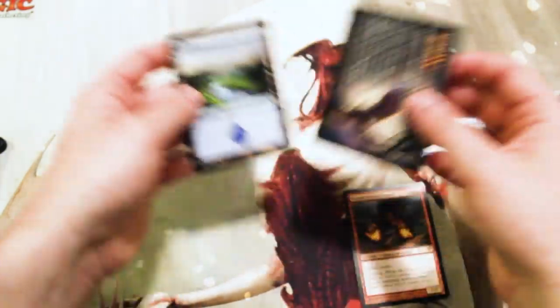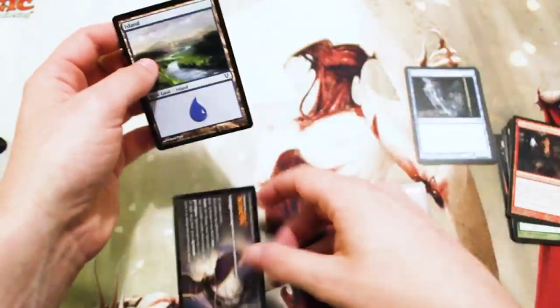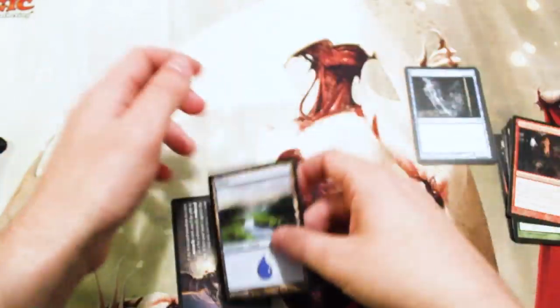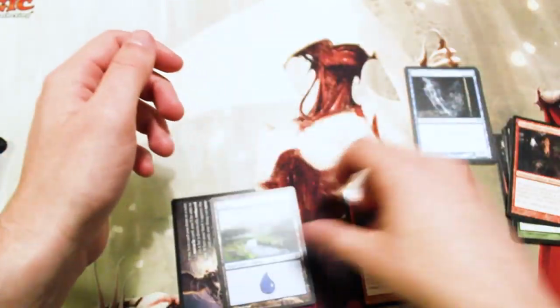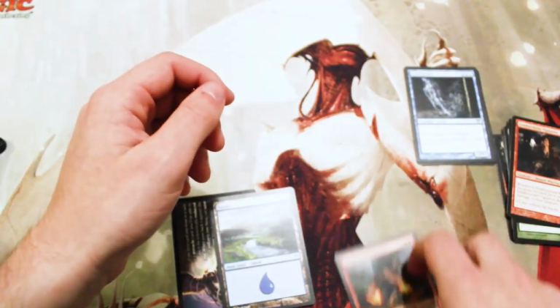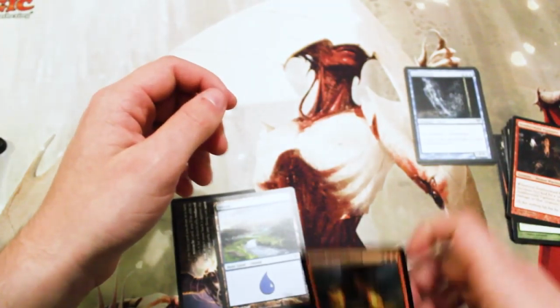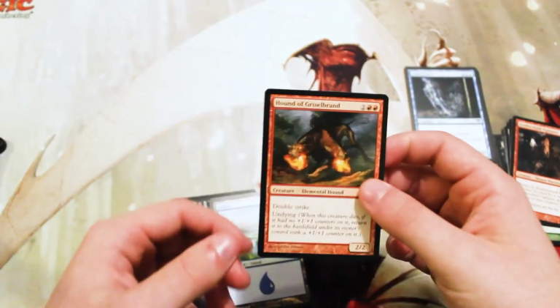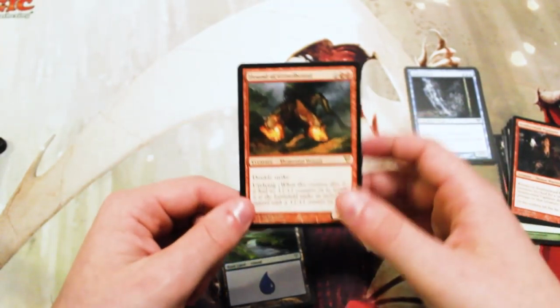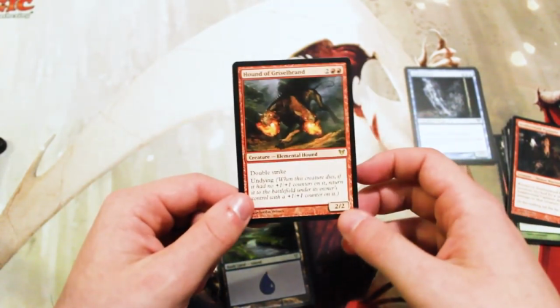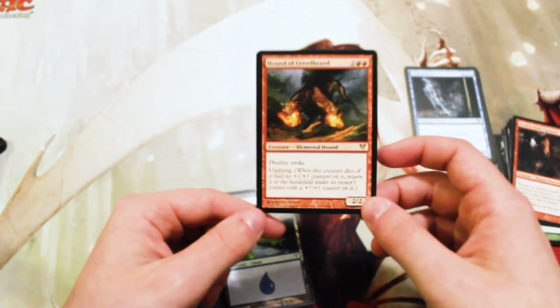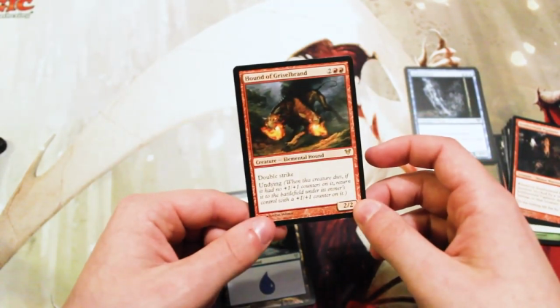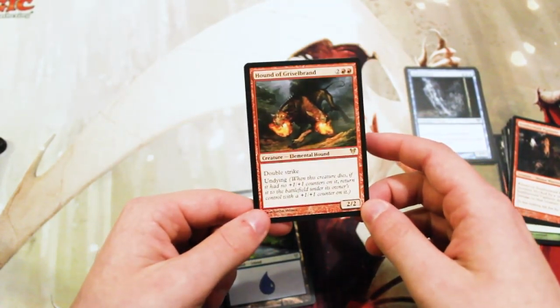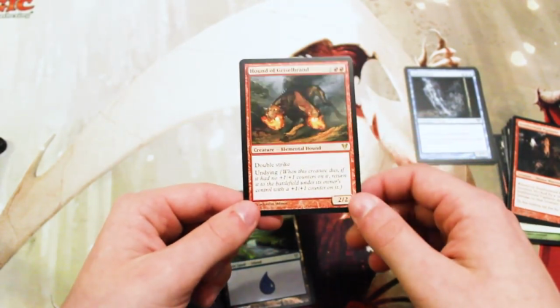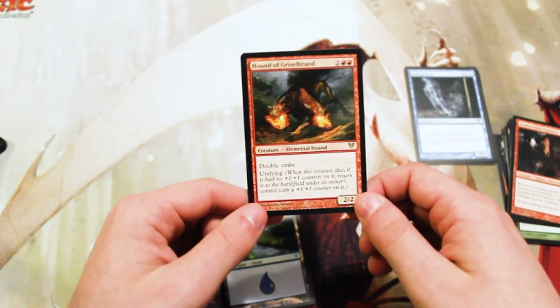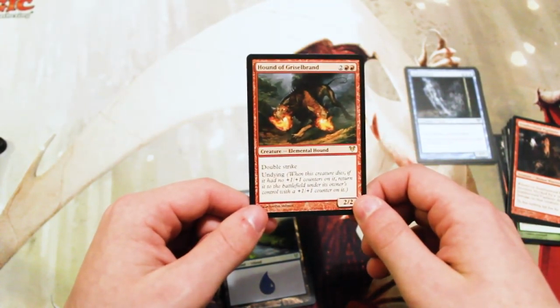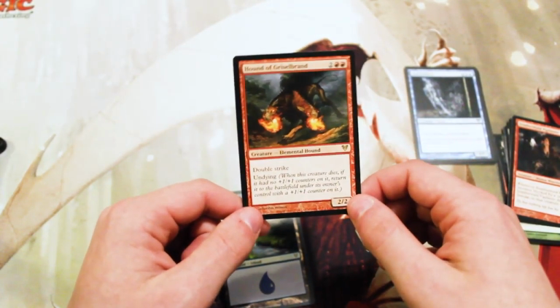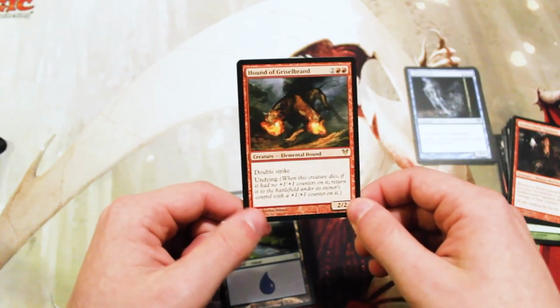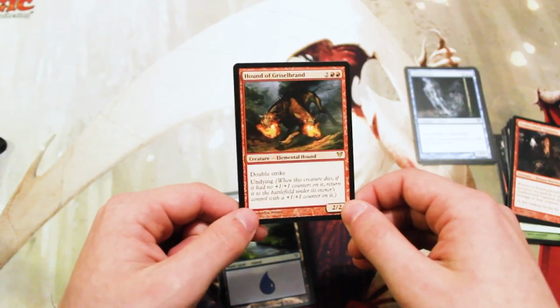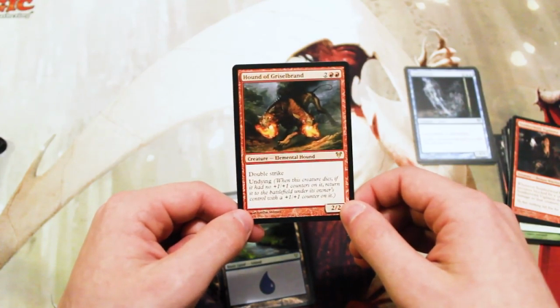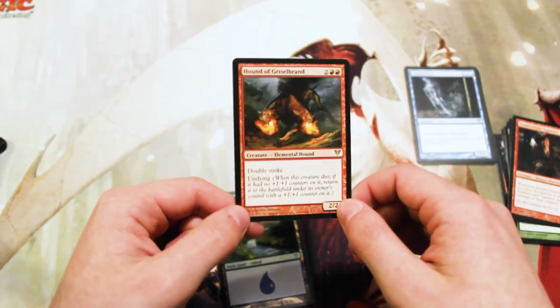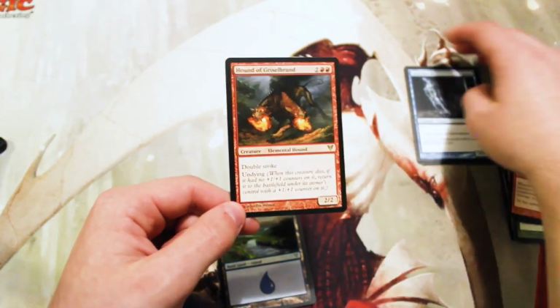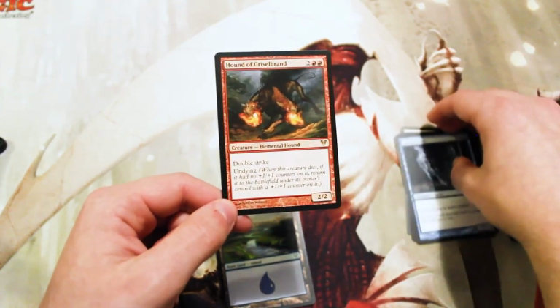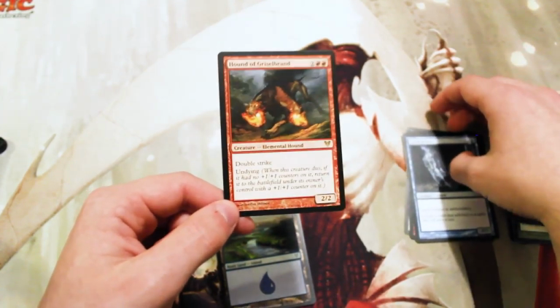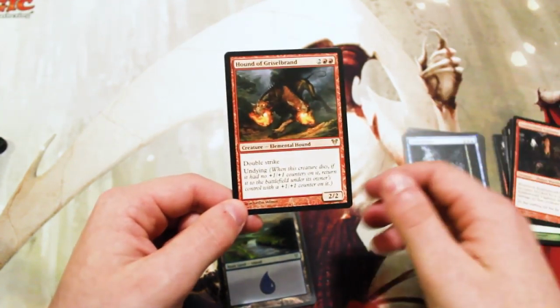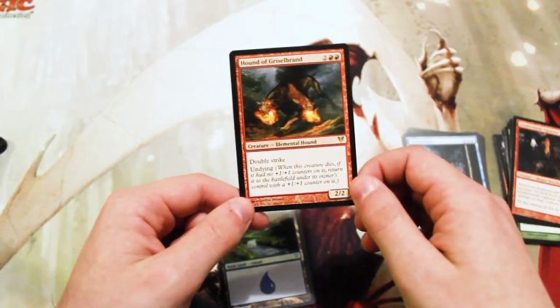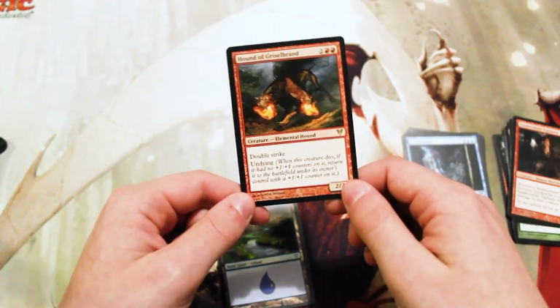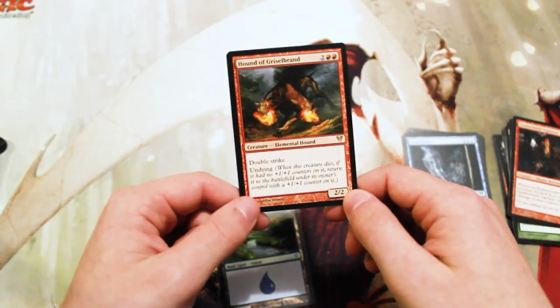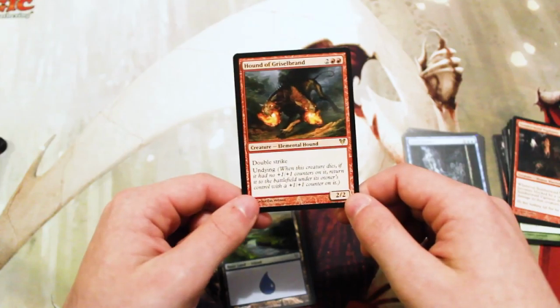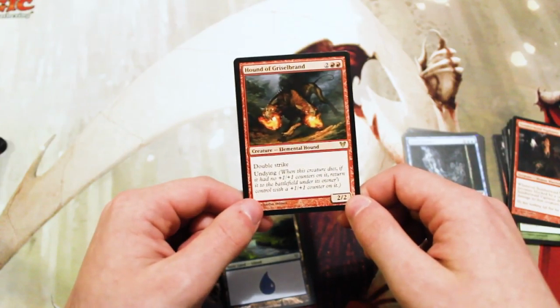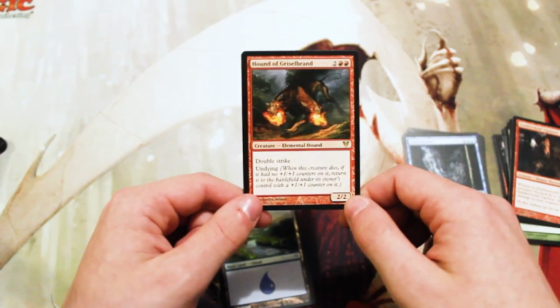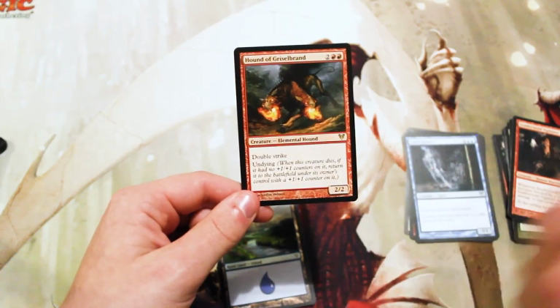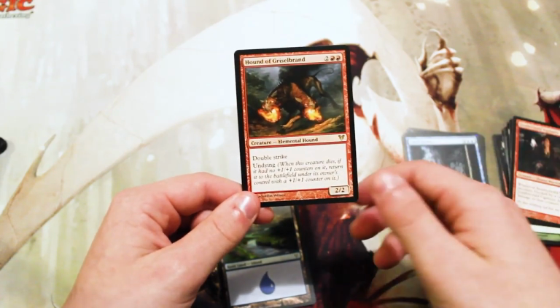And of course we have our Island here. So this is, I think, like our third or fourth Avacyn Restored pack. I may have to throttle it back on Avacyn Restored if I can — hopefully we don't get too many more, just to get a variety.